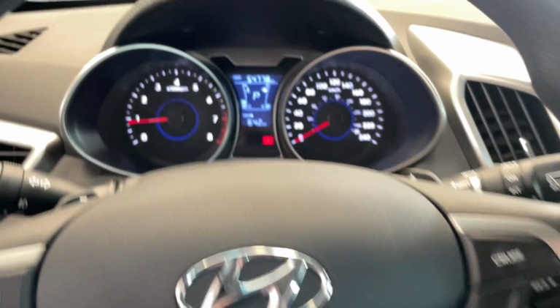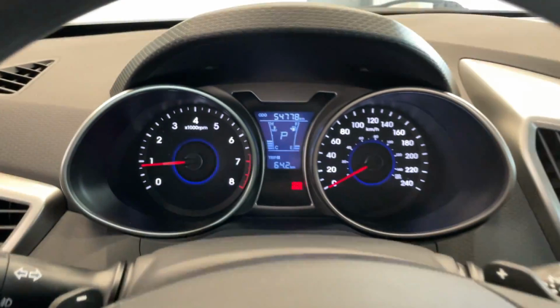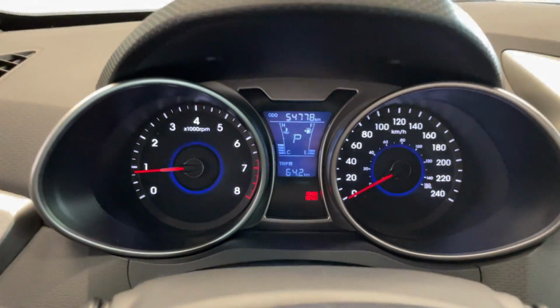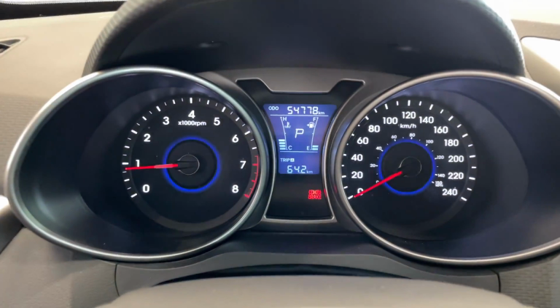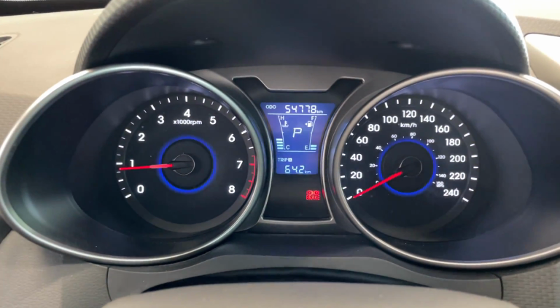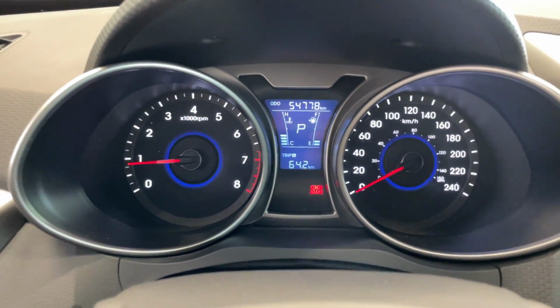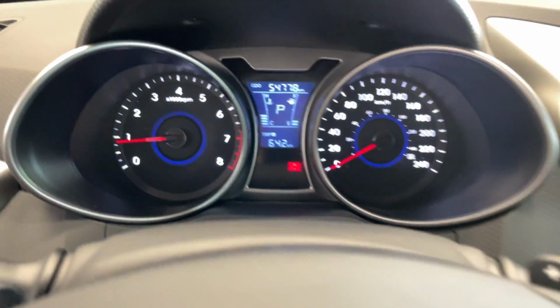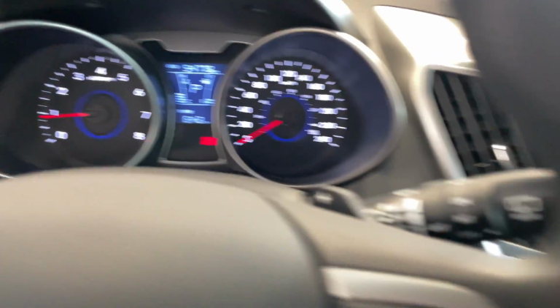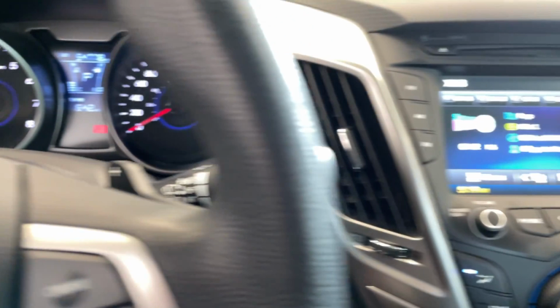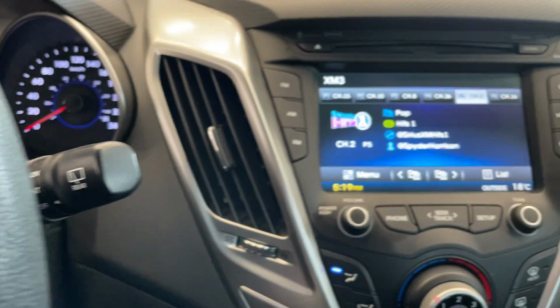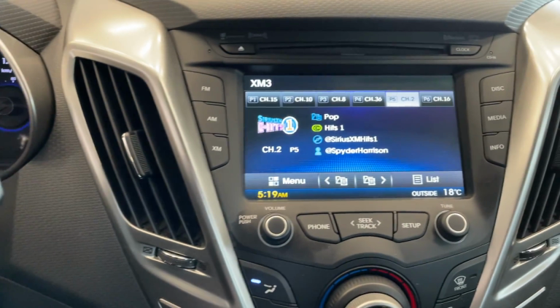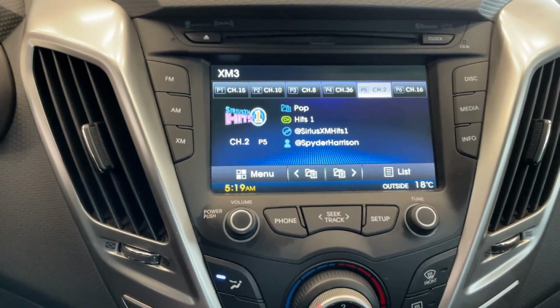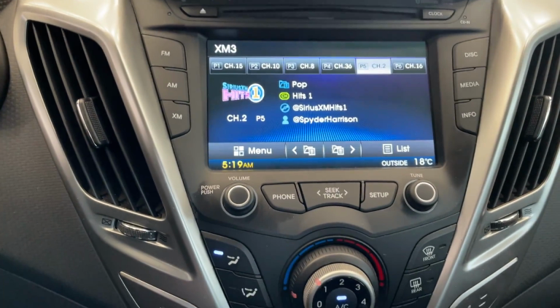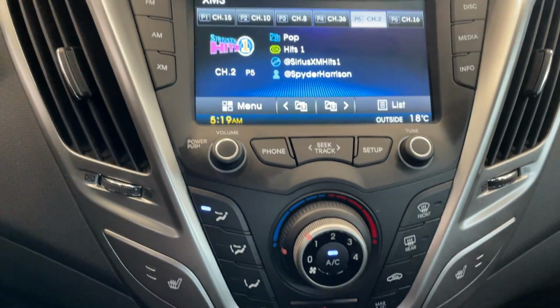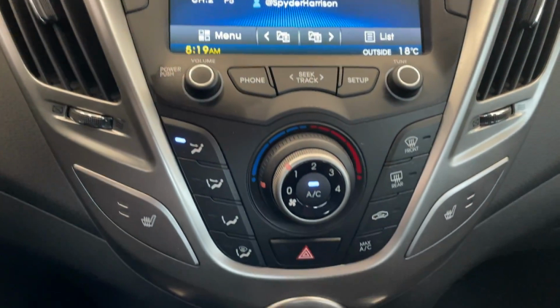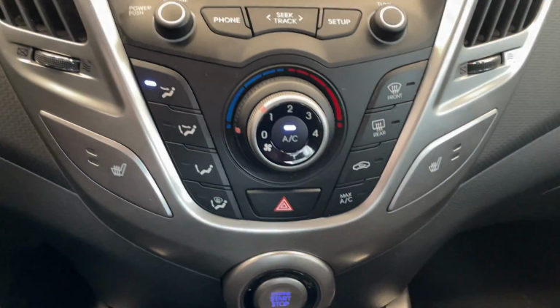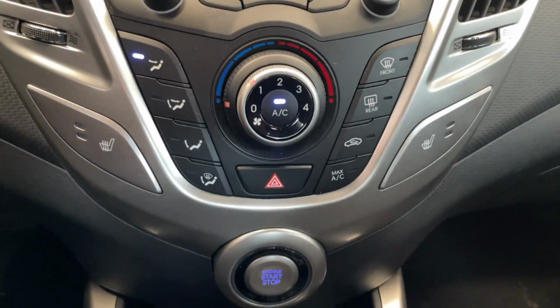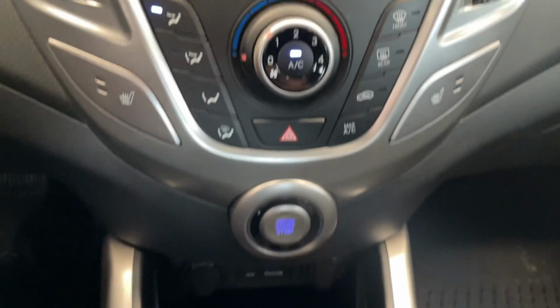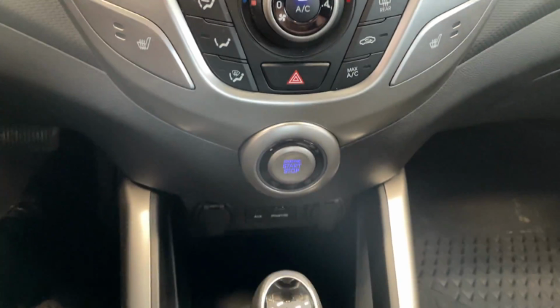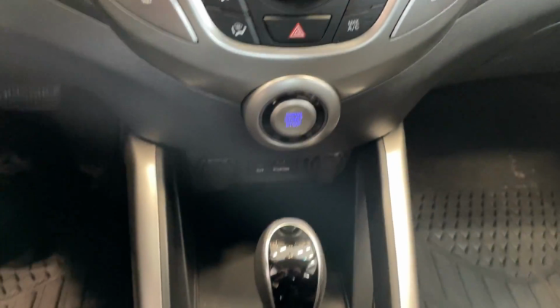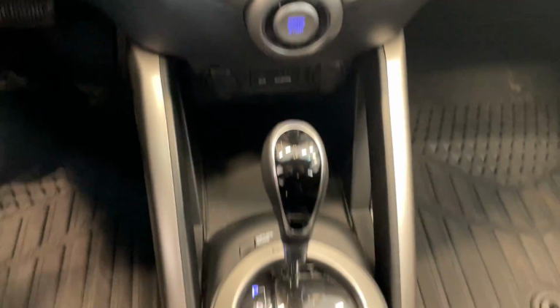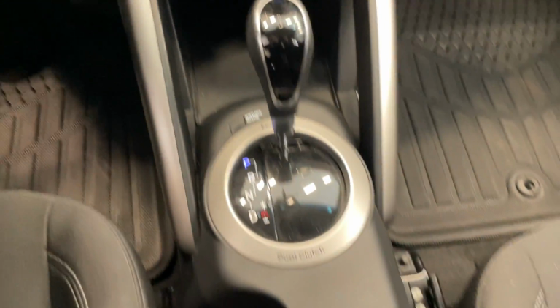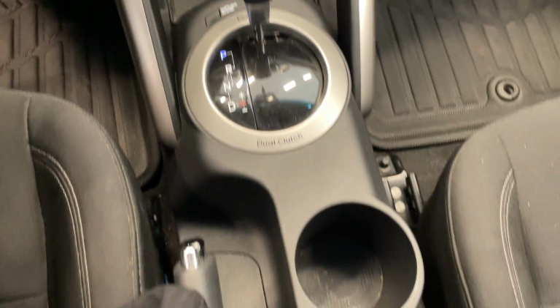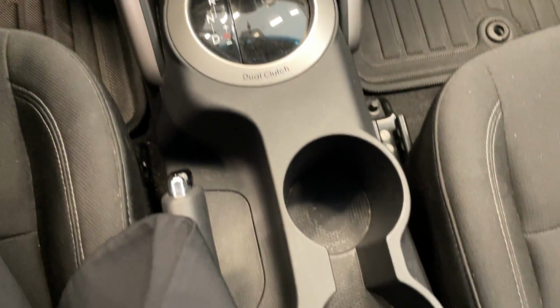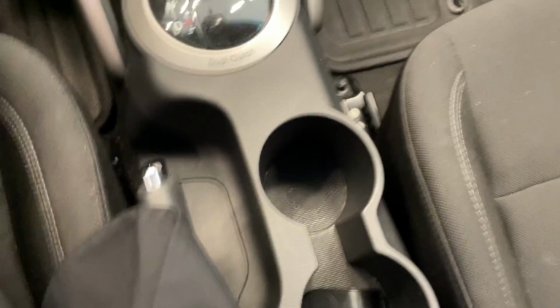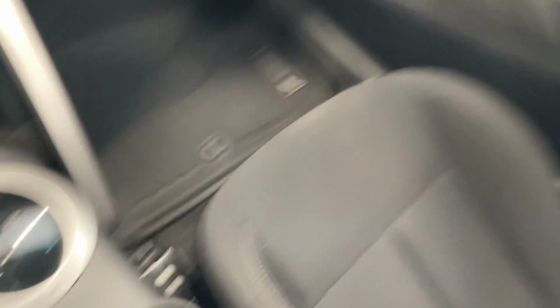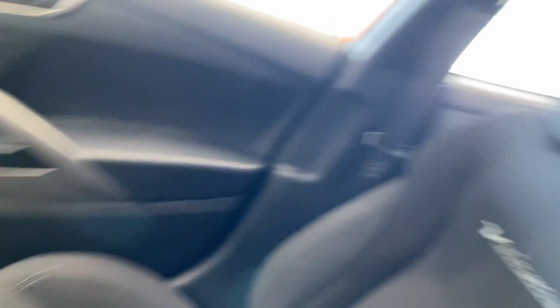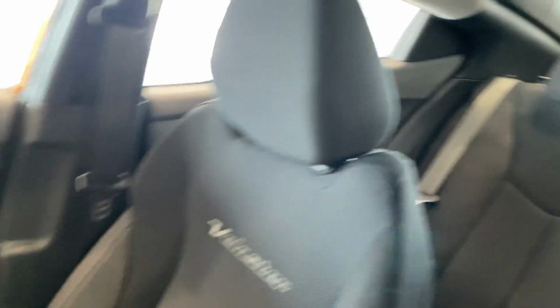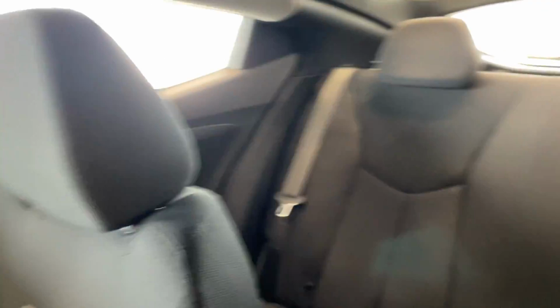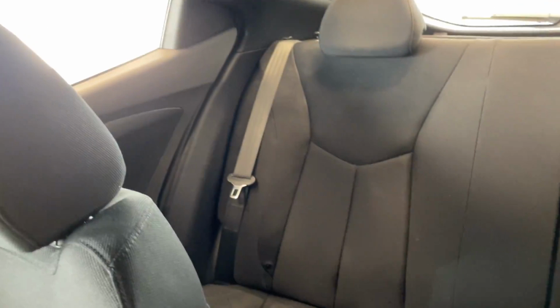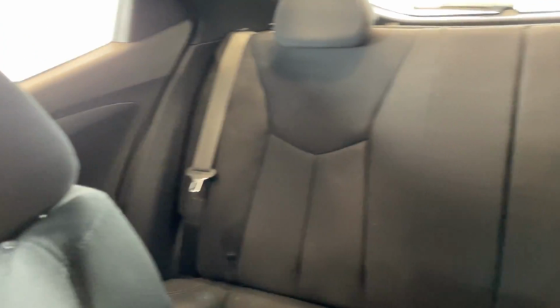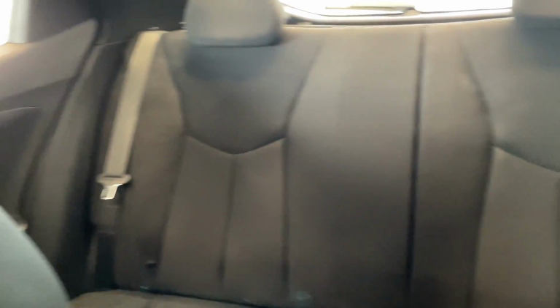This vehicle only has 54,000 kilometers. There's your touchscreen, all your controls, push-button start, as well as some space in the rear seats.